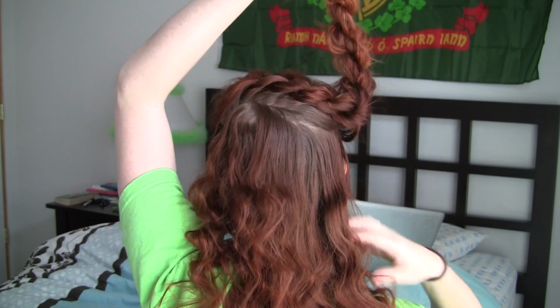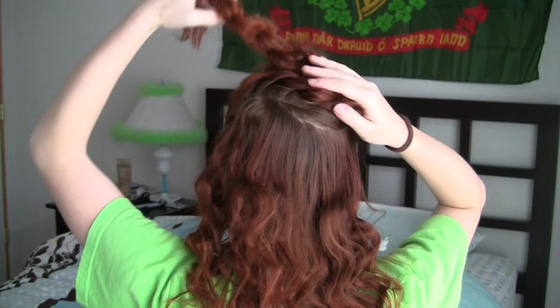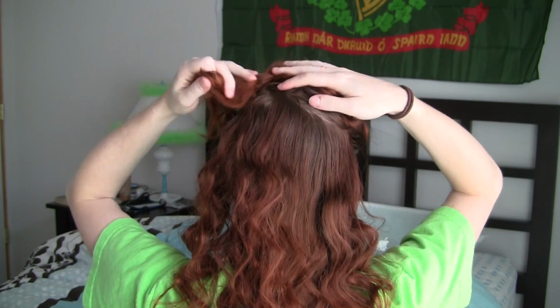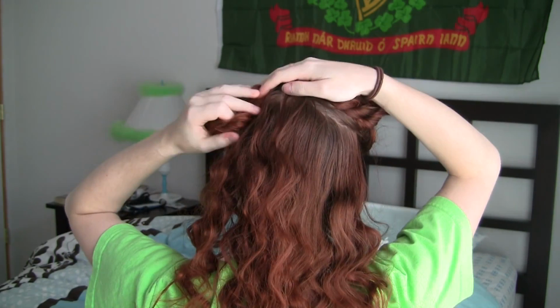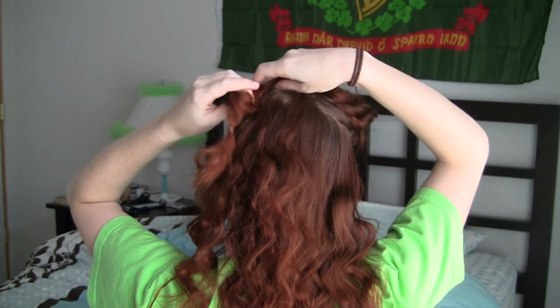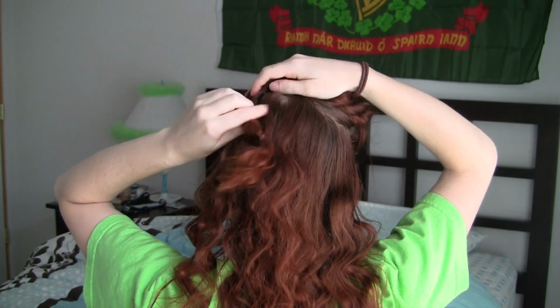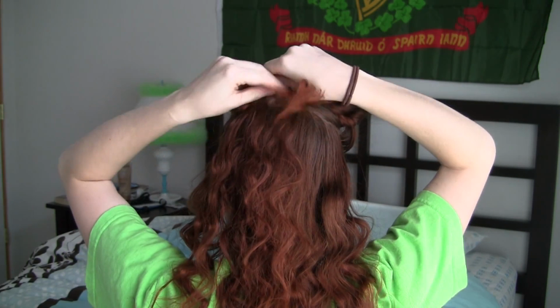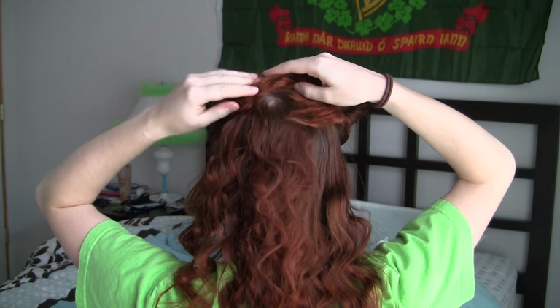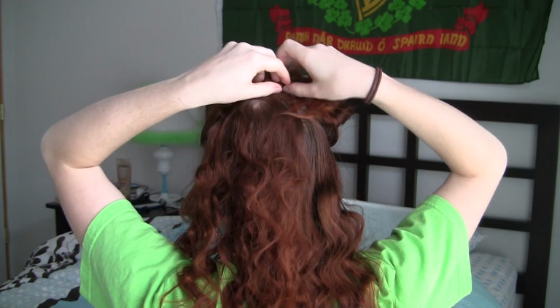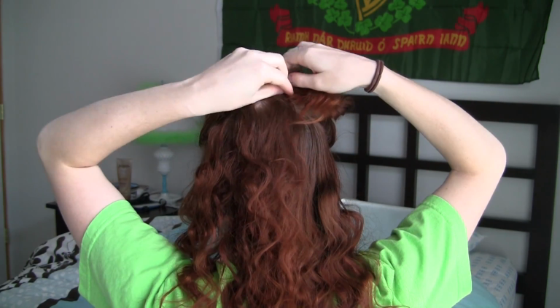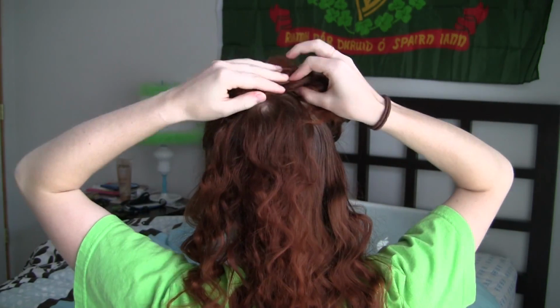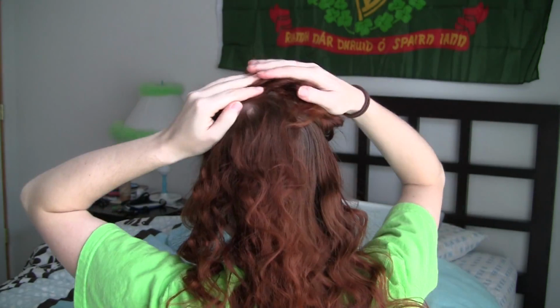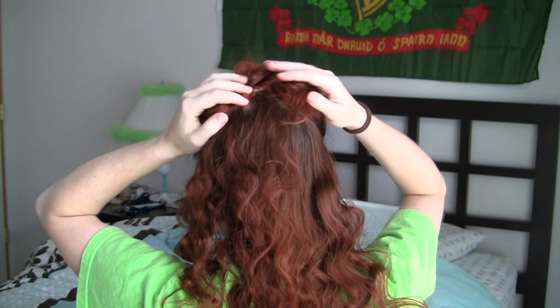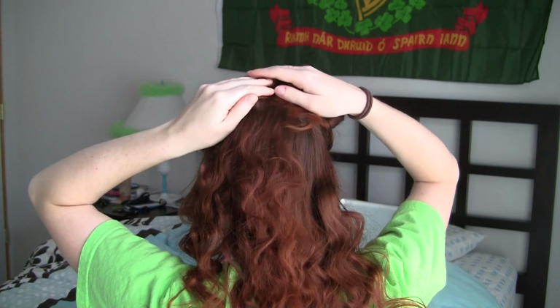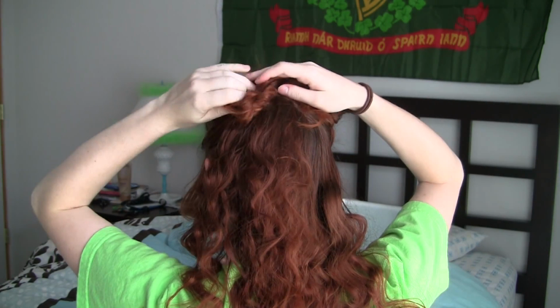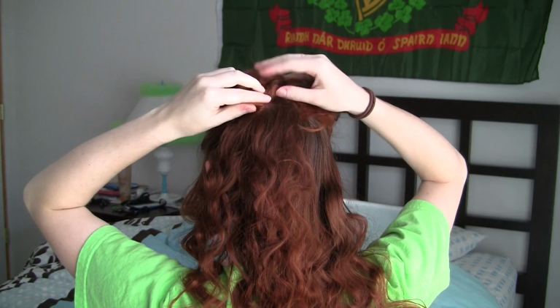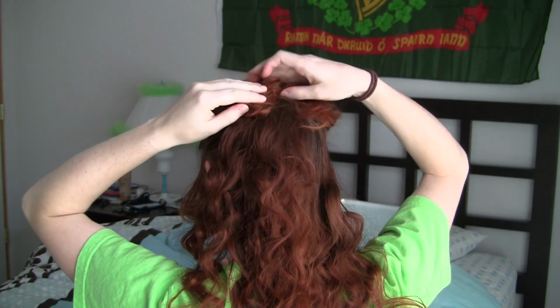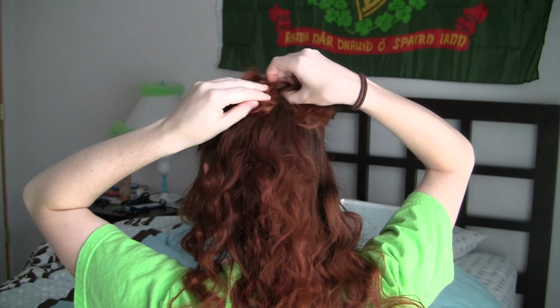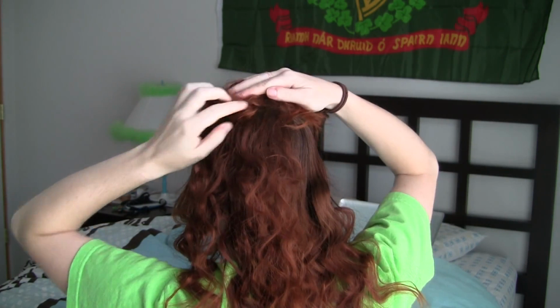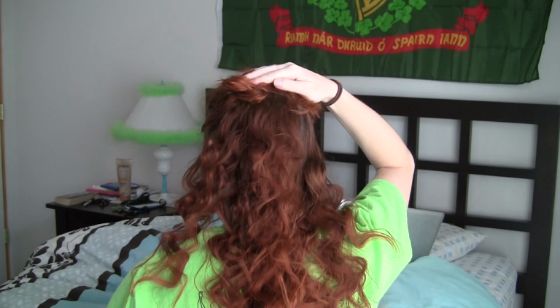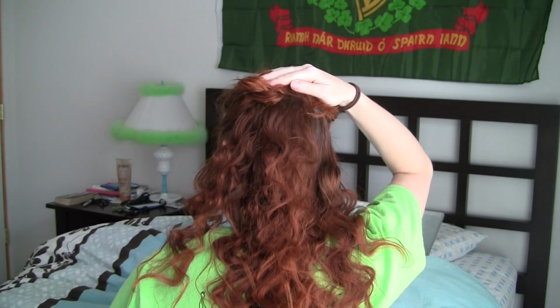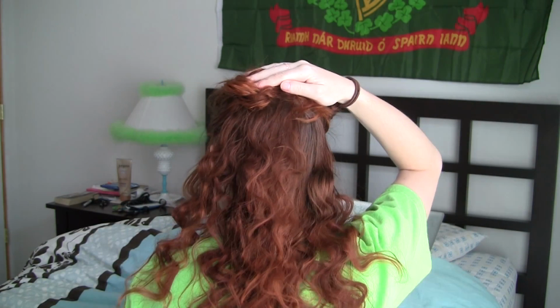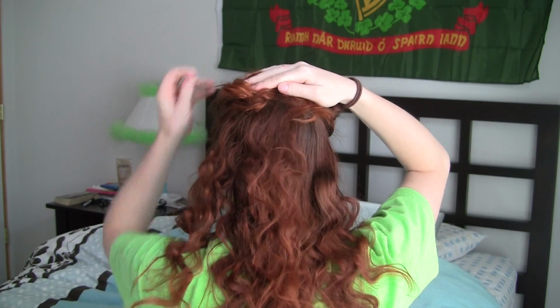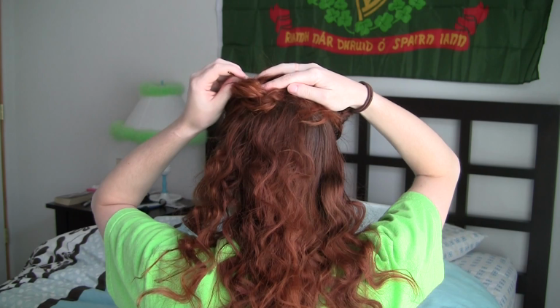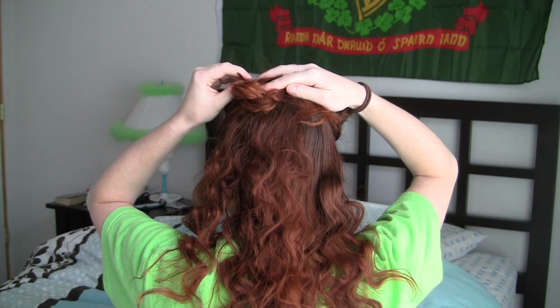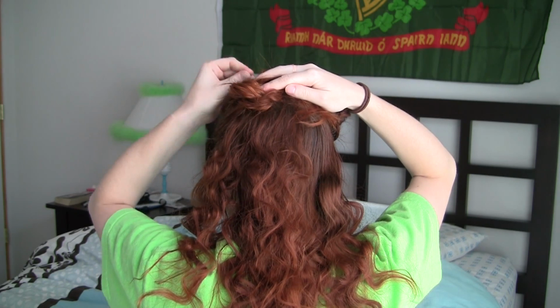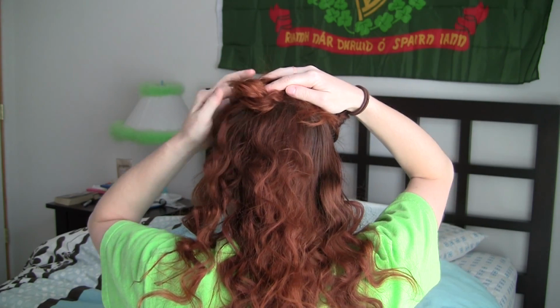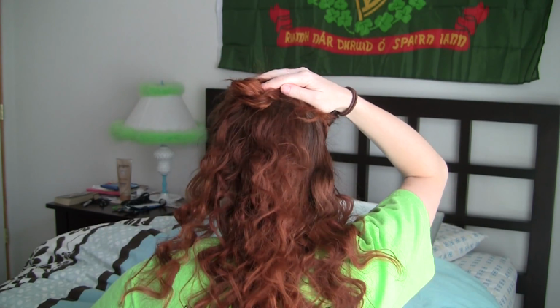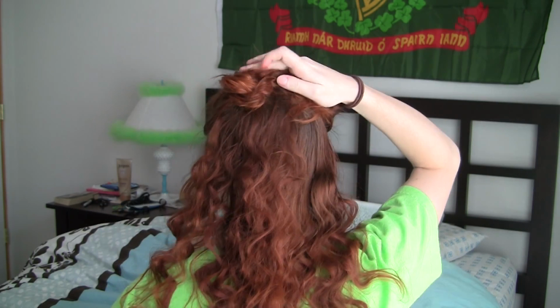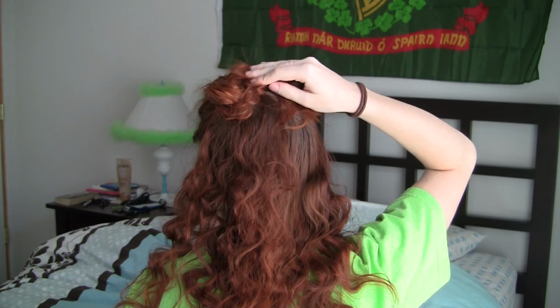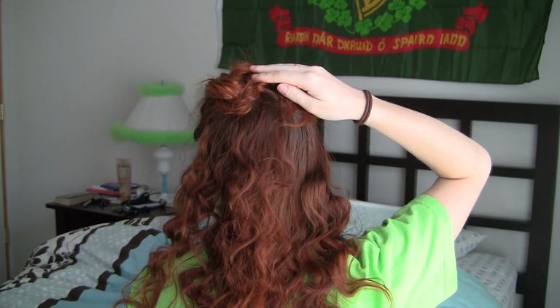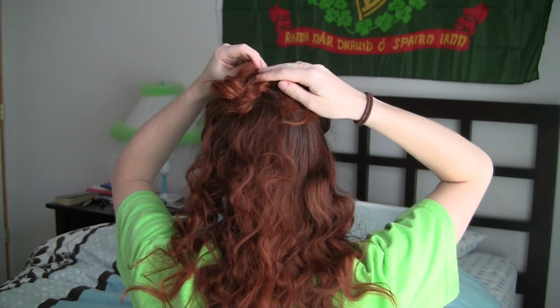Now form an elongated braid bun by laying the unattached part of the braid along the top or bottom of the attached part of the braid and pin in place. Wrap the braid around this anchored section until you get to the ends, at which point you should tuck them under the braid bun and pin to hide them.